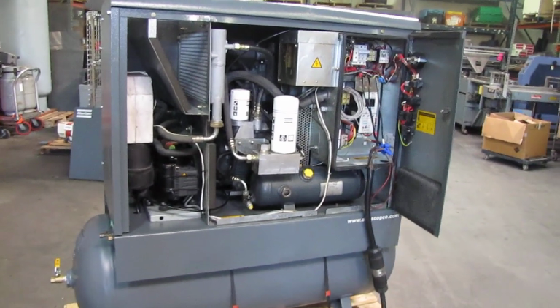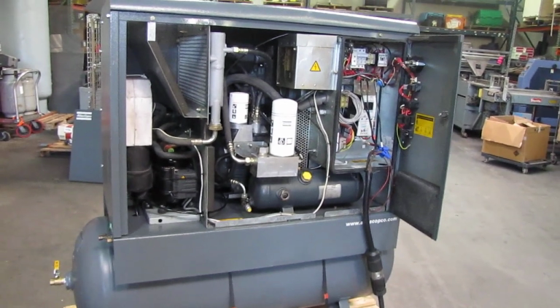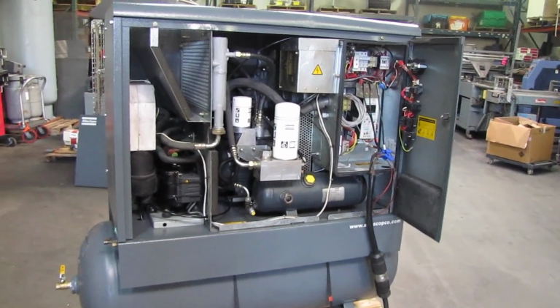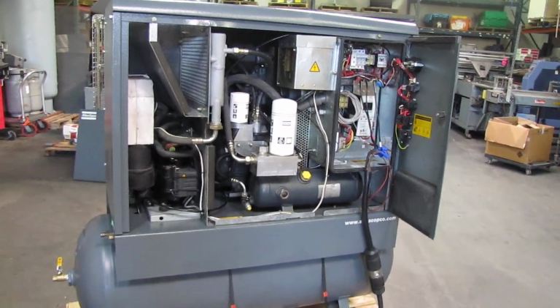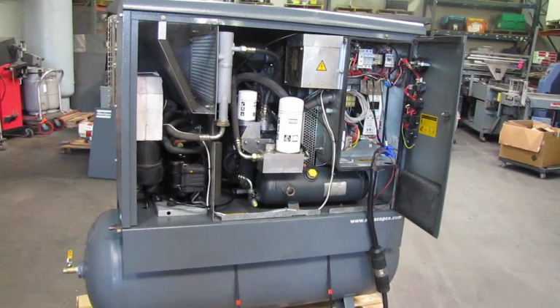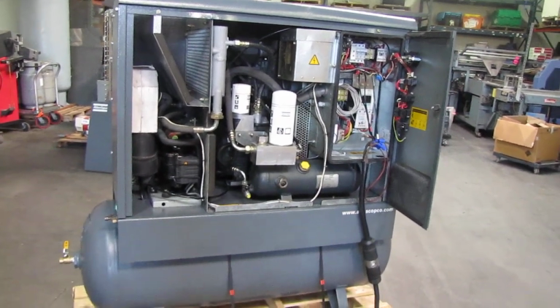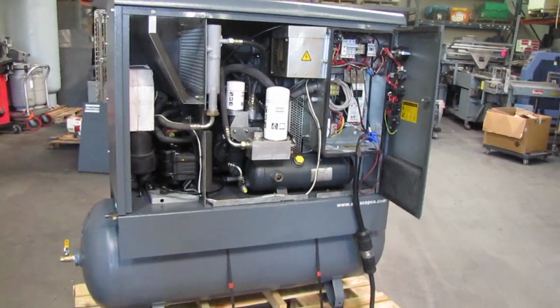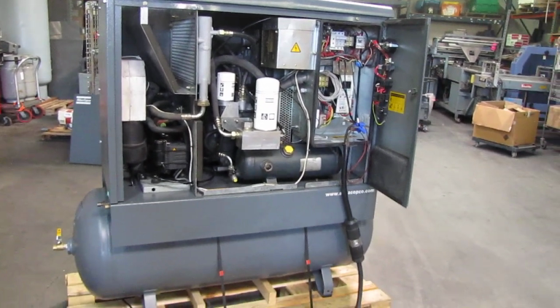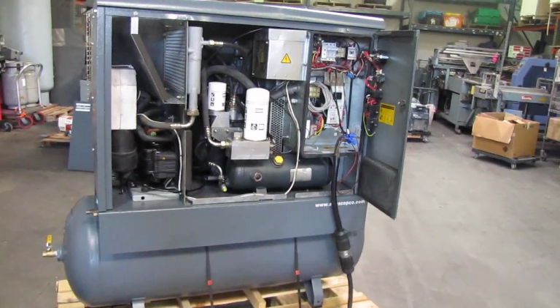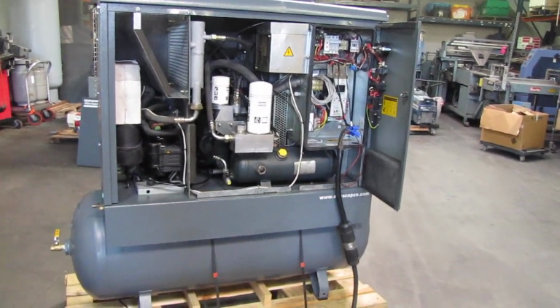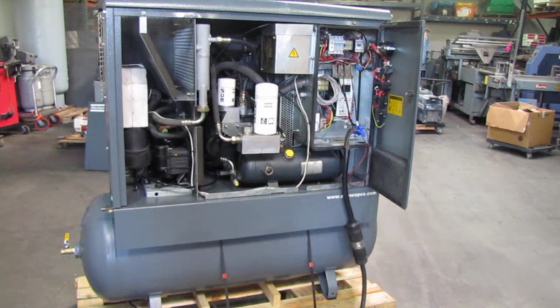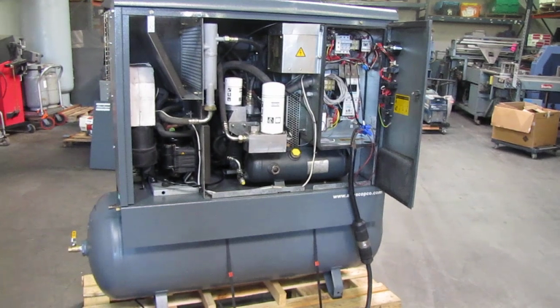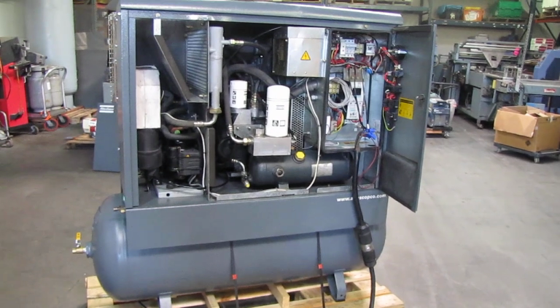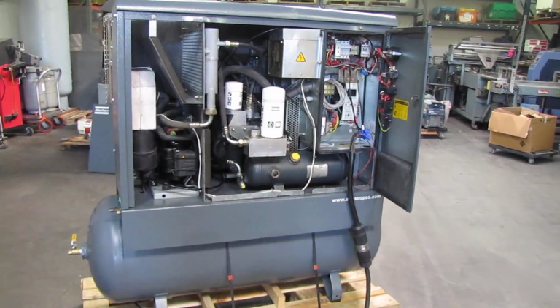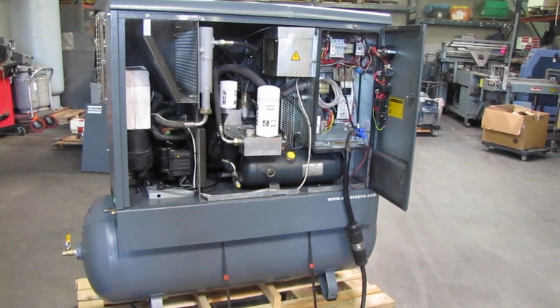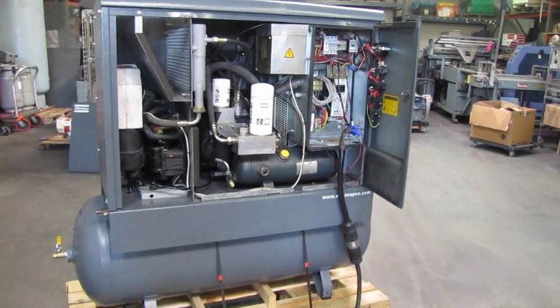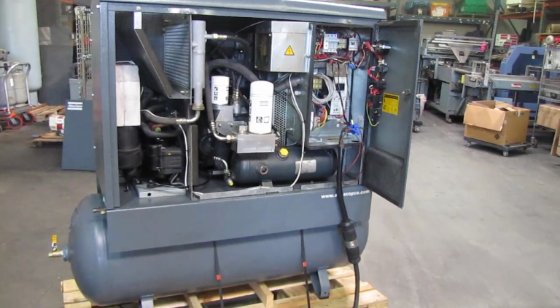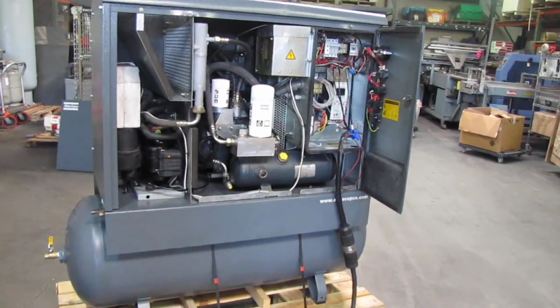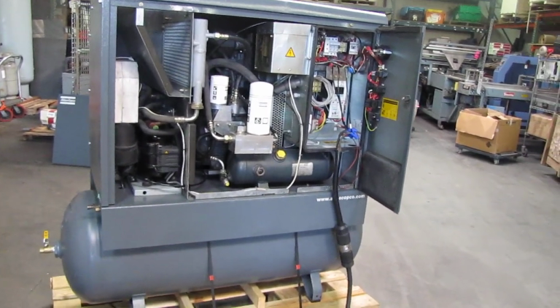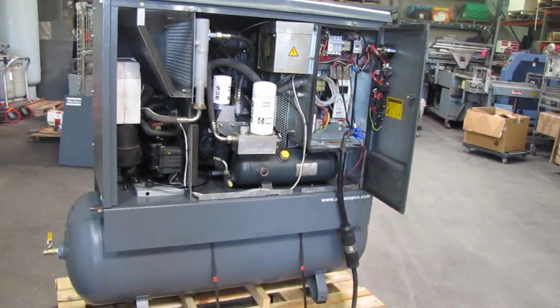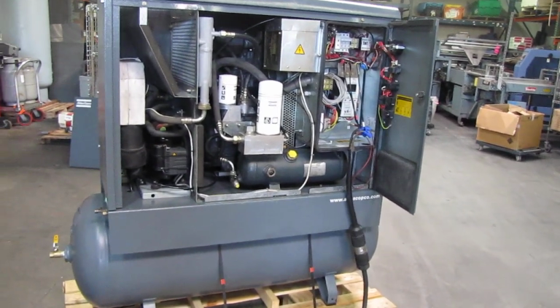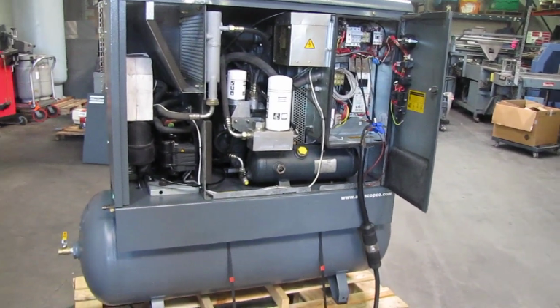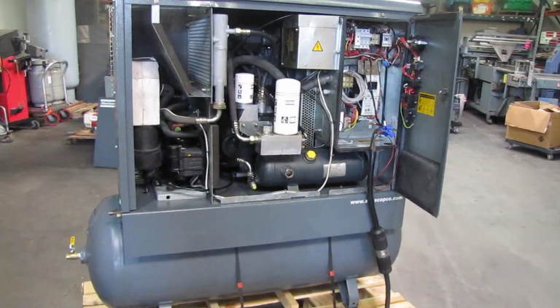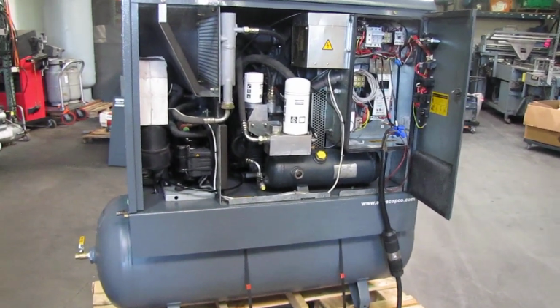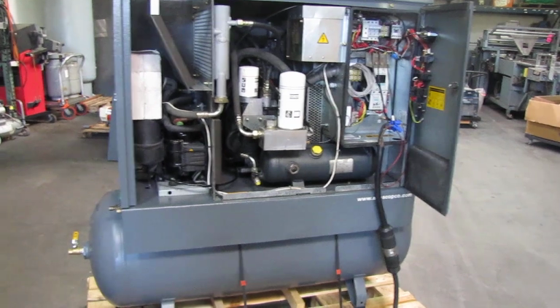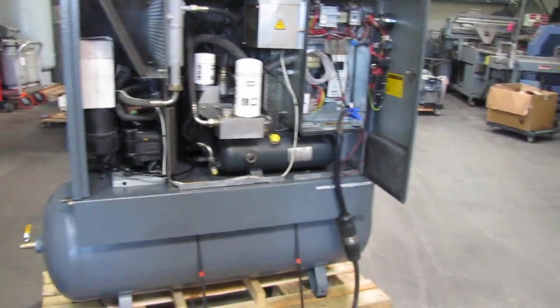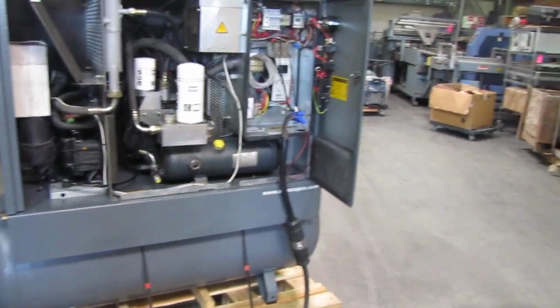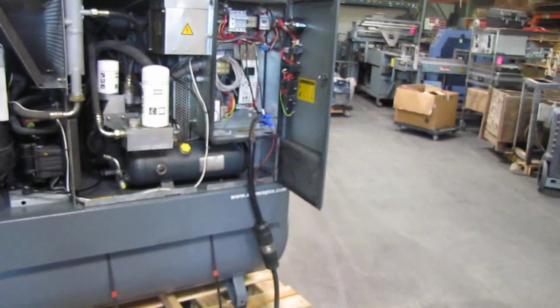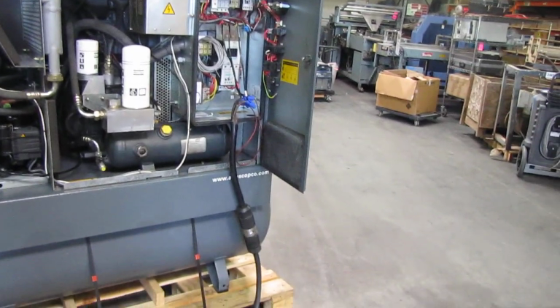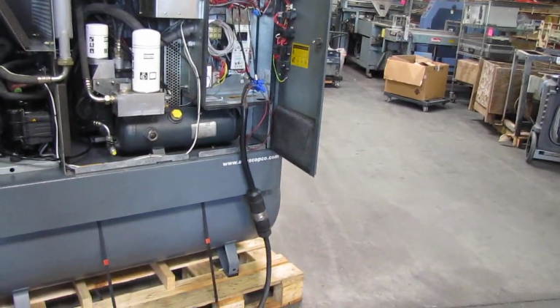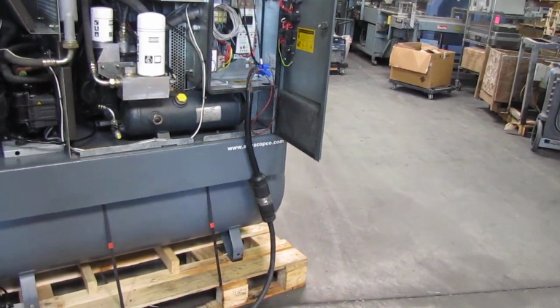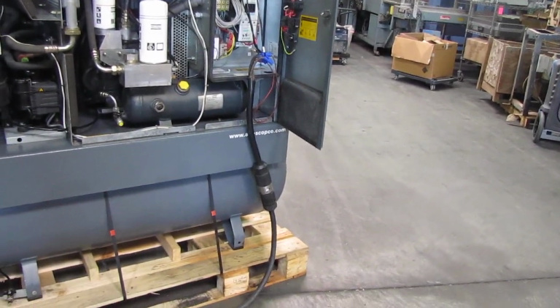Here we have an Atlas Copco GX11 15 horsepower rotary screw air compressor. We got it hooked up to 220 volt three phase power, and we're going to run it and show you that it works.